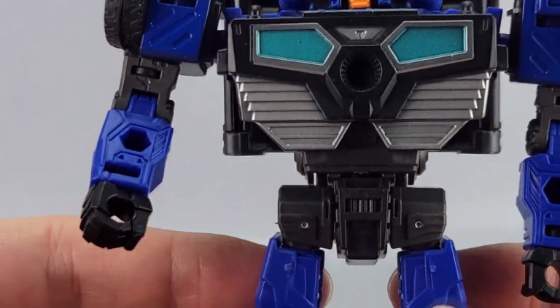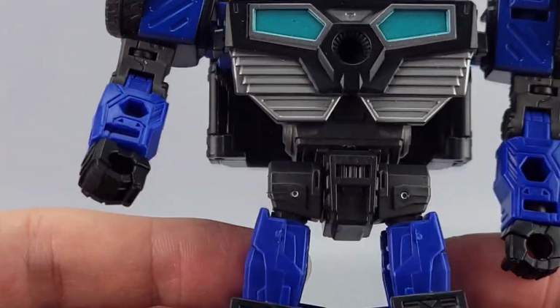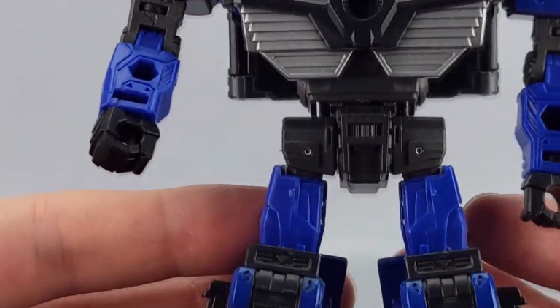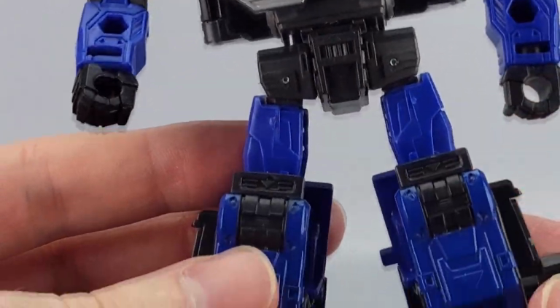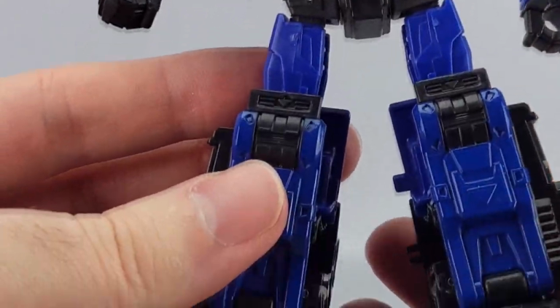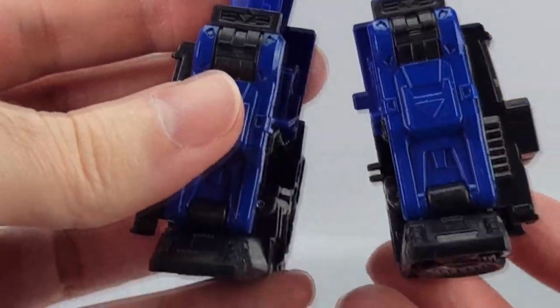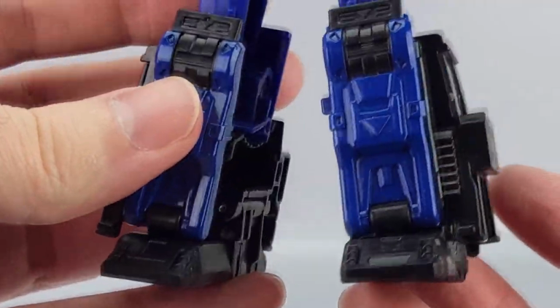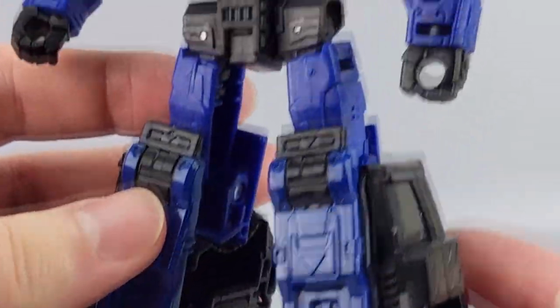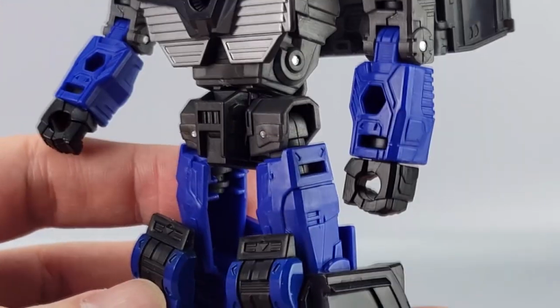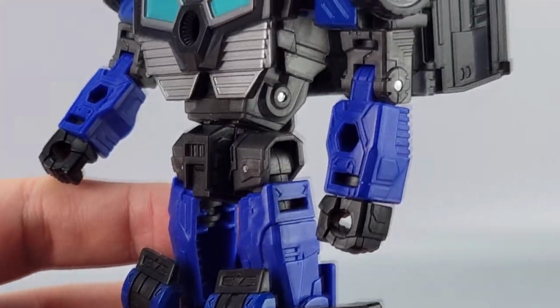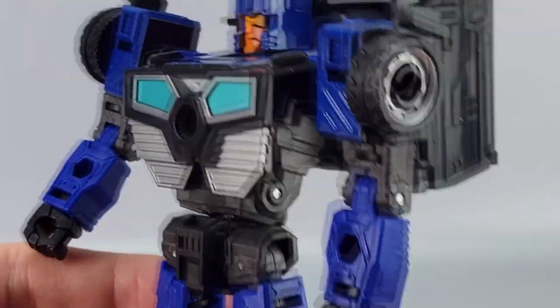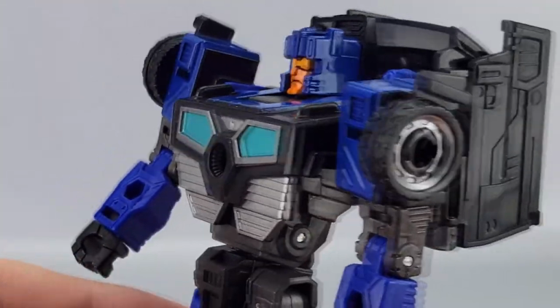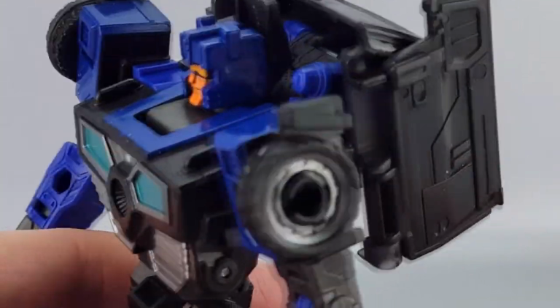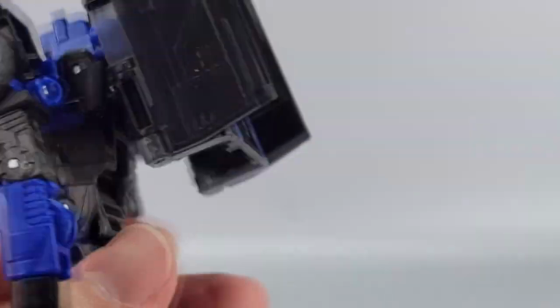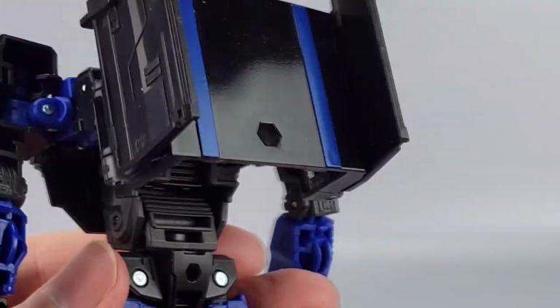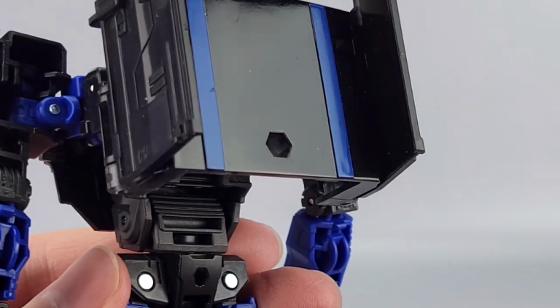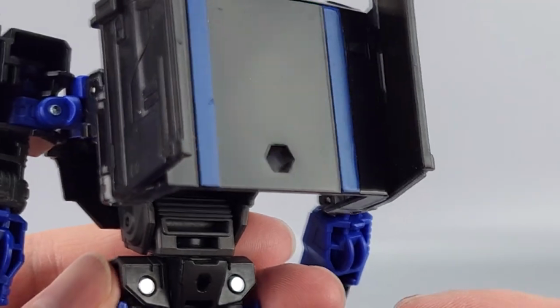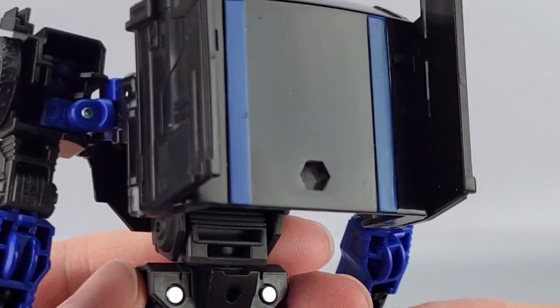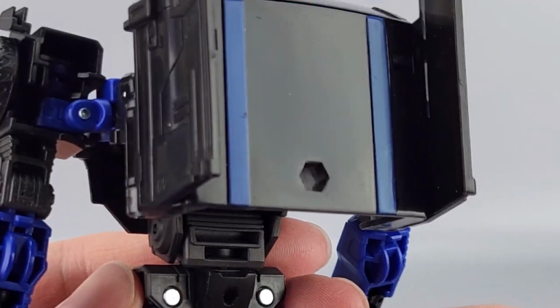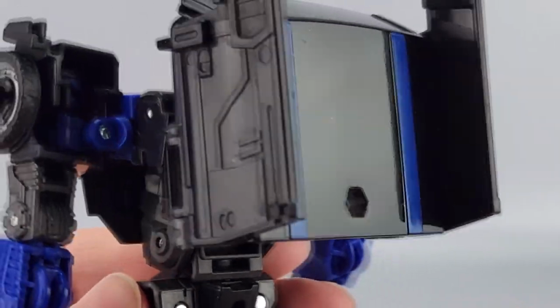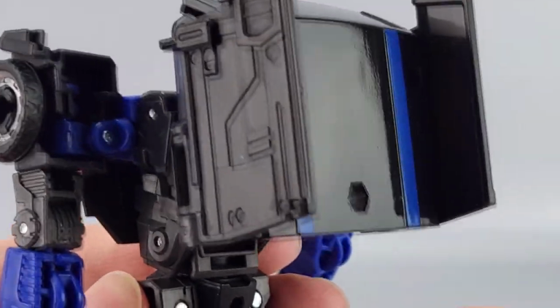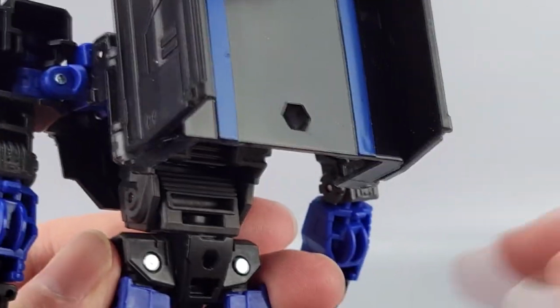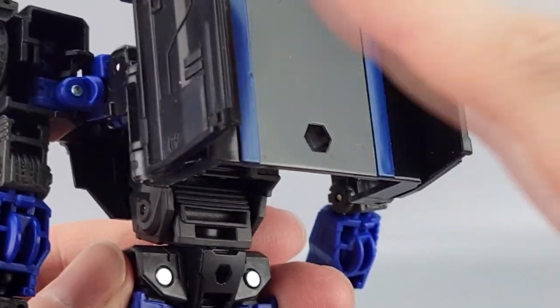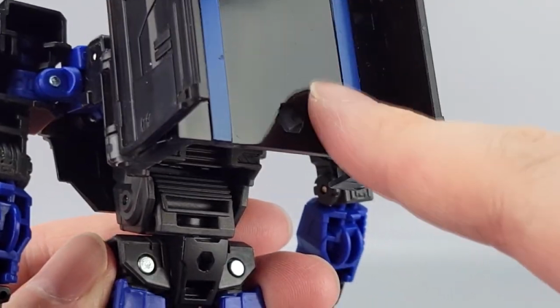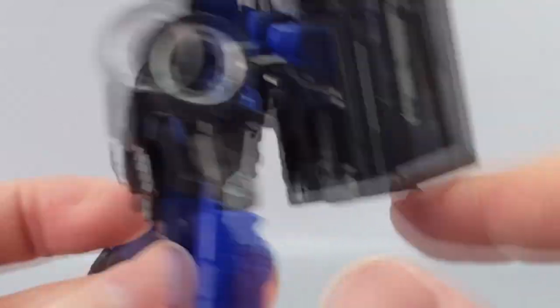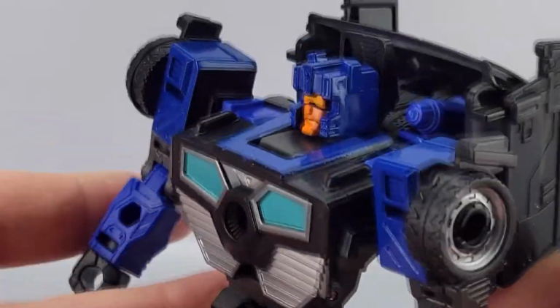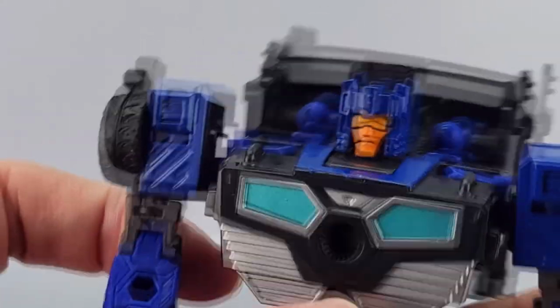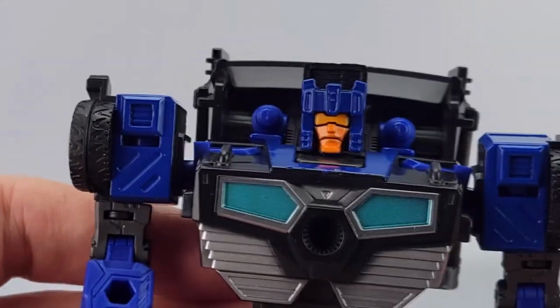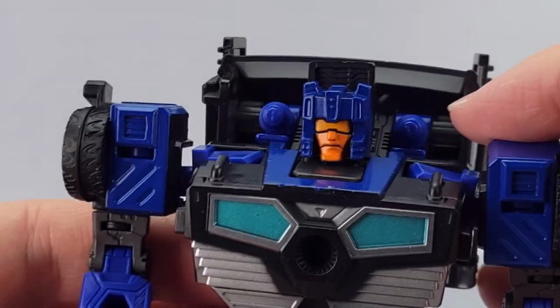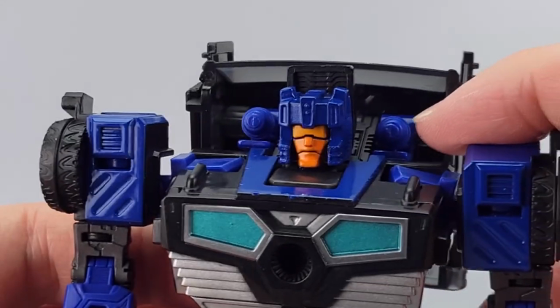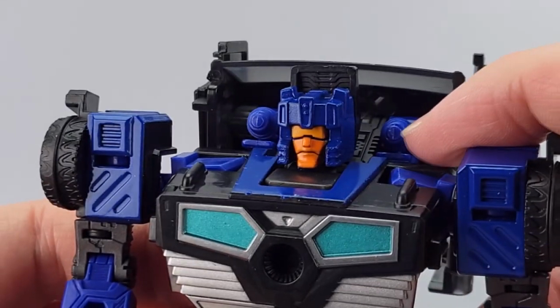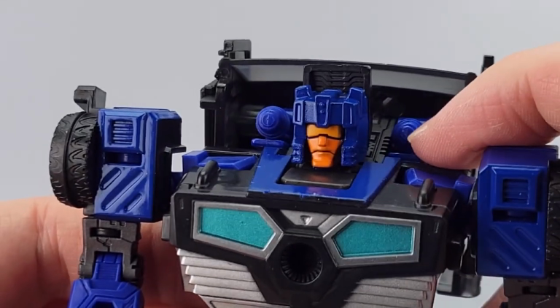Of course you have blue and black down here as well. You've got a kind of backpack with blue and black stripes, and his little shoulder guns right there.